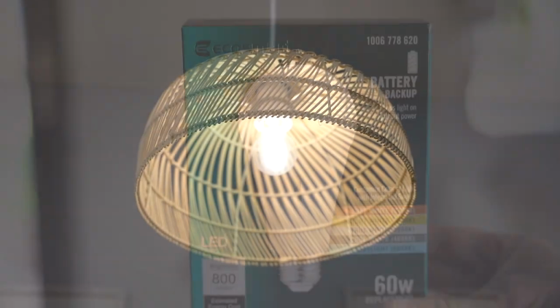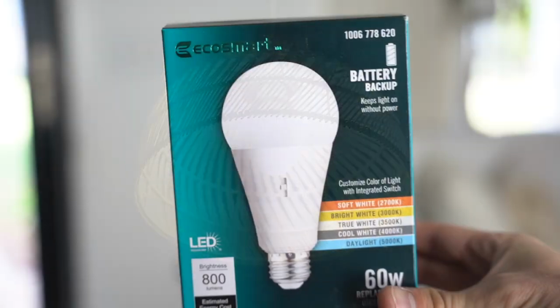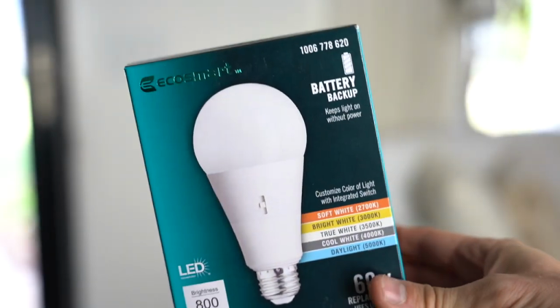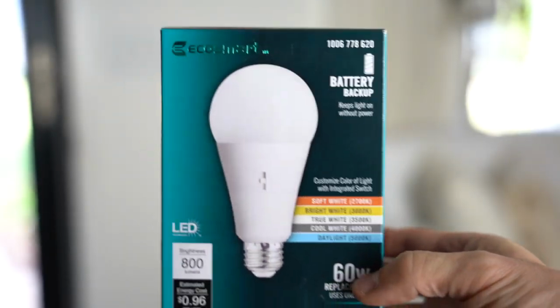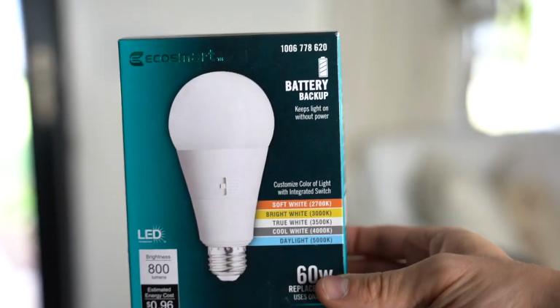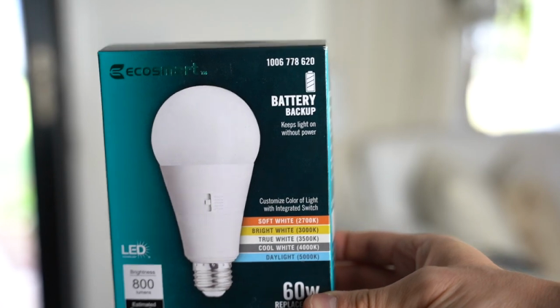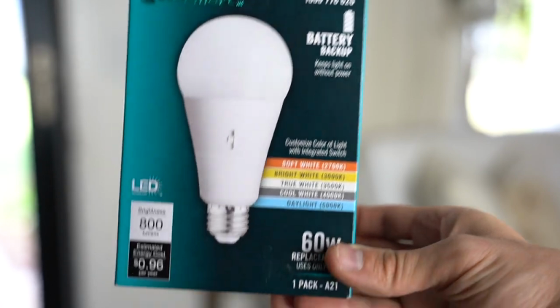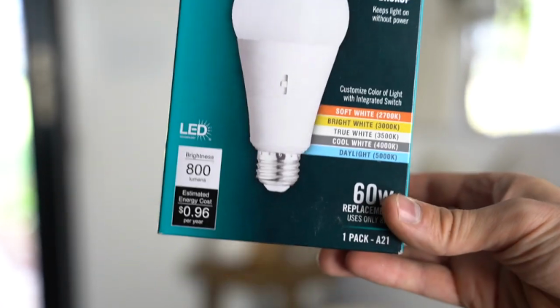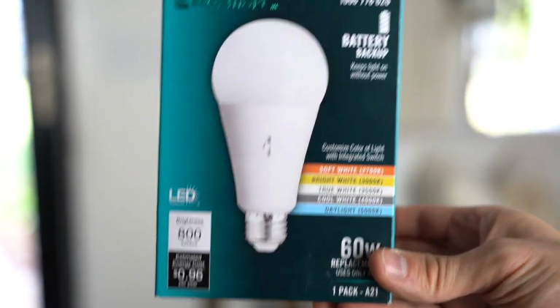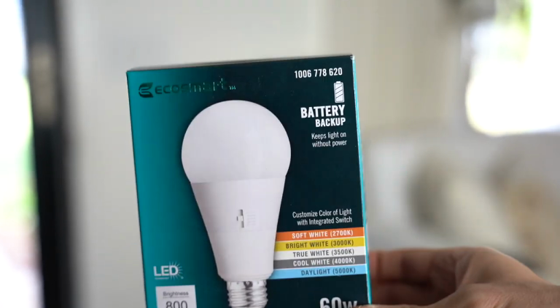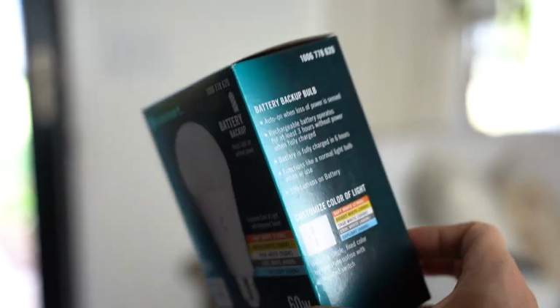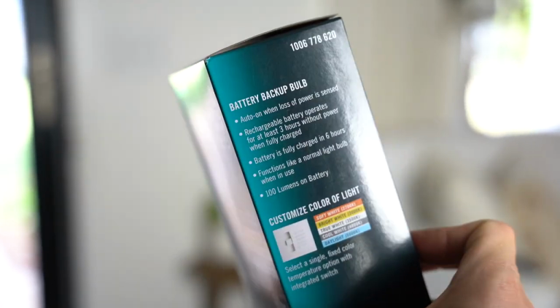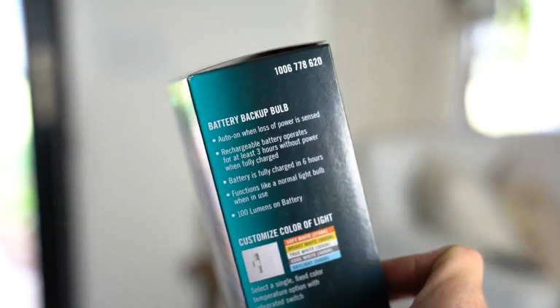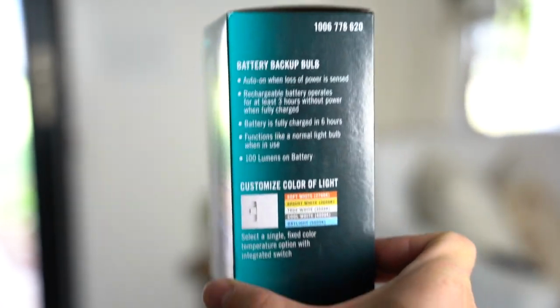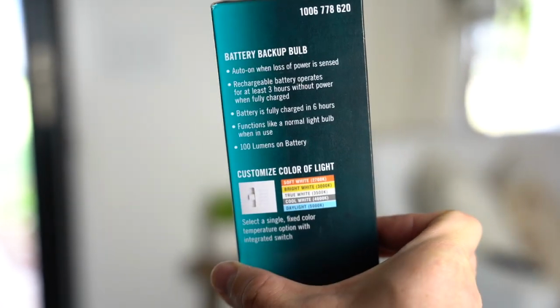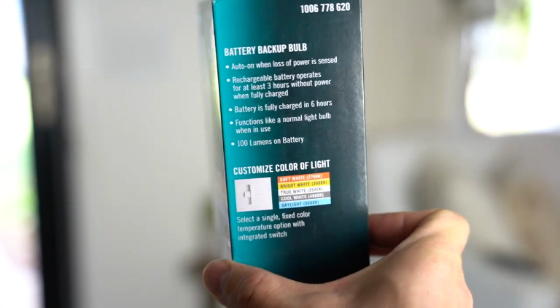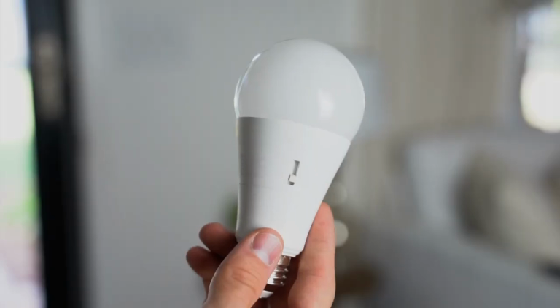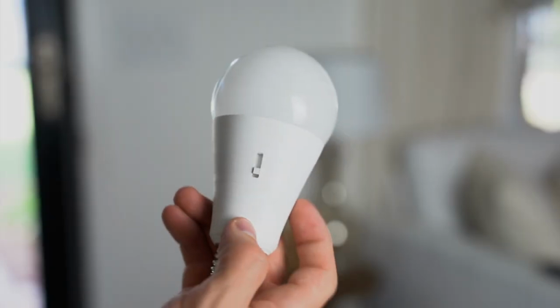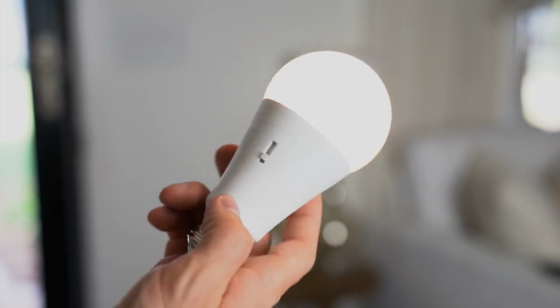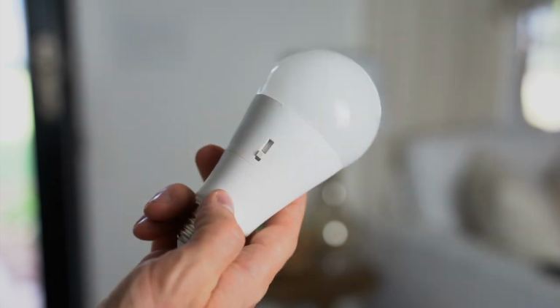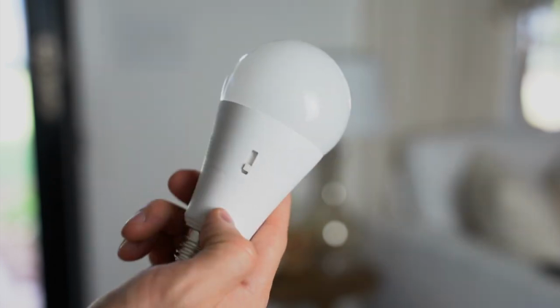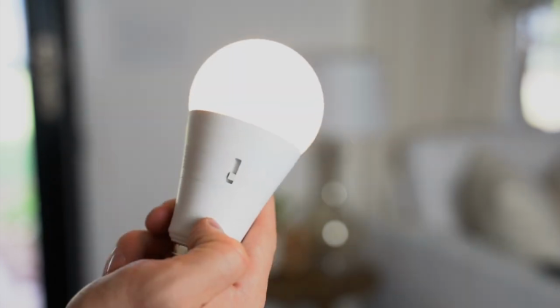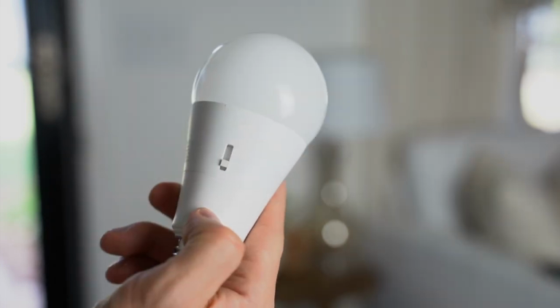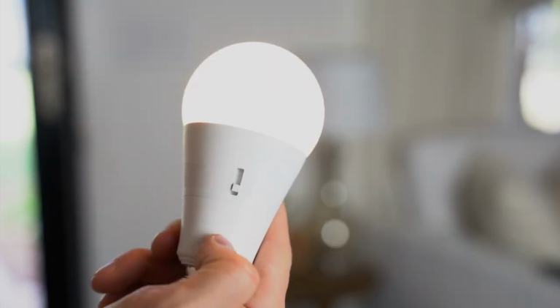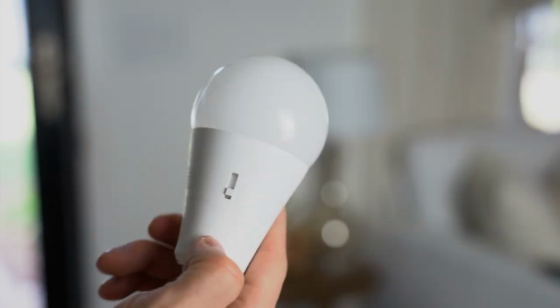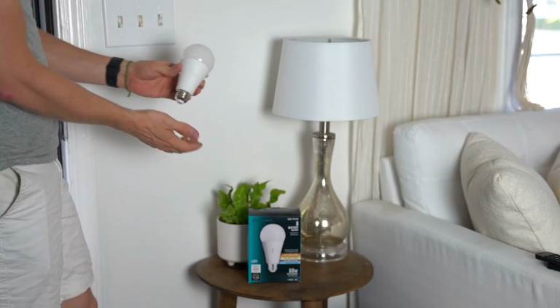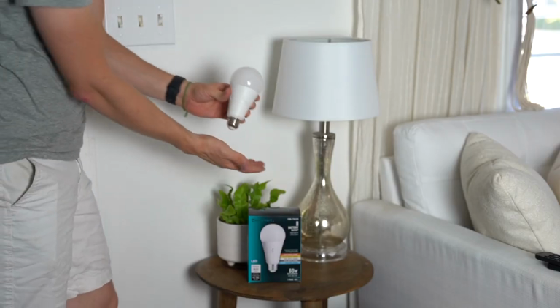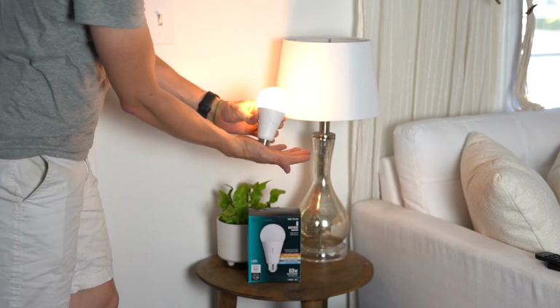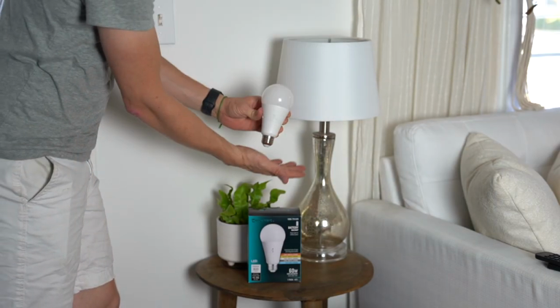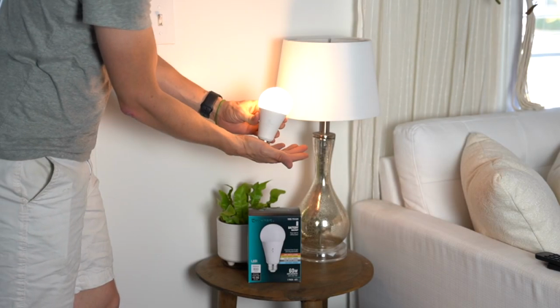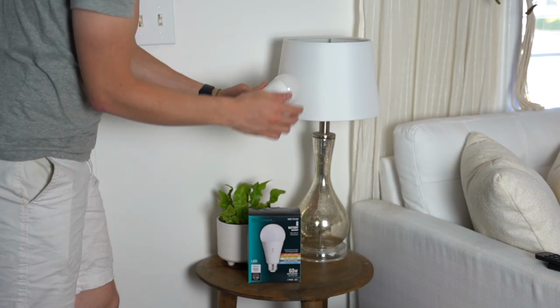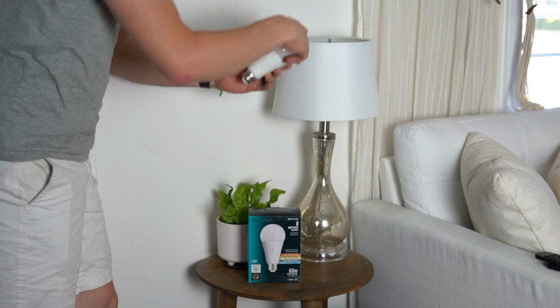Now if you live in a house like mine that loses power for no reason, there's now a bulb that has a battery backup and an auto on when loss of power is sensed. When fully charged, the rechargeable battery lasts at least three hours without power.